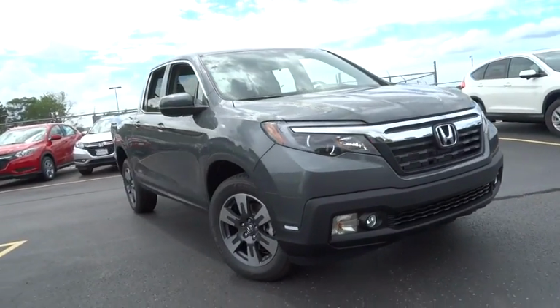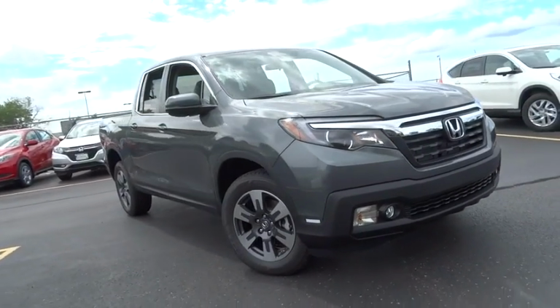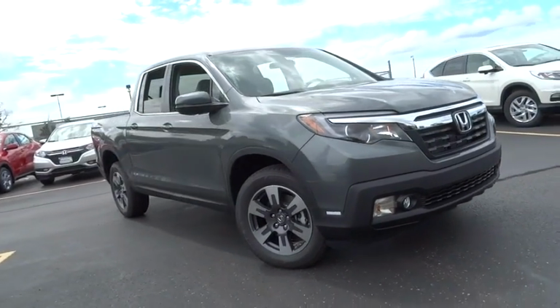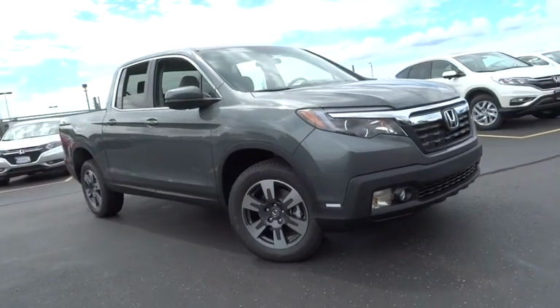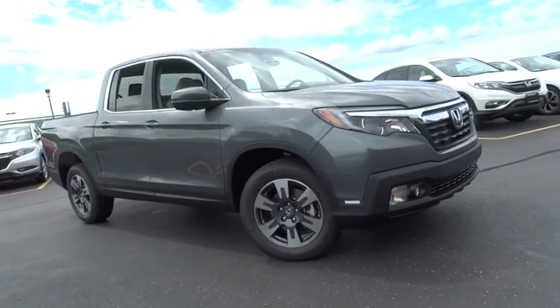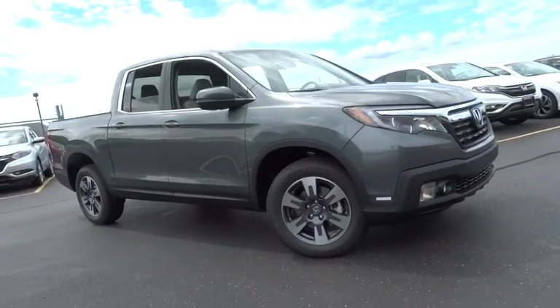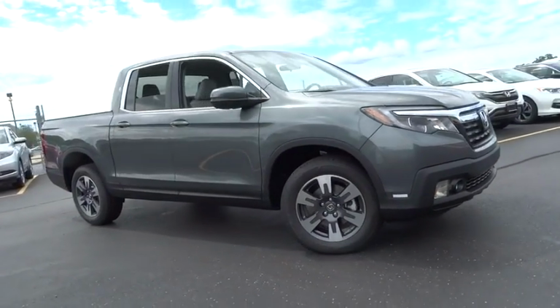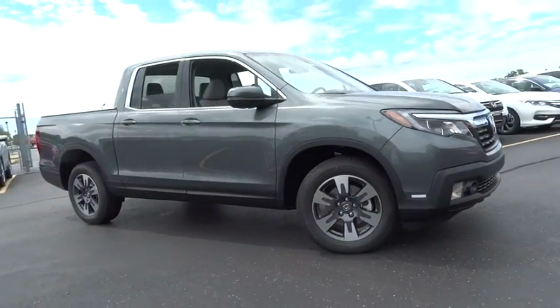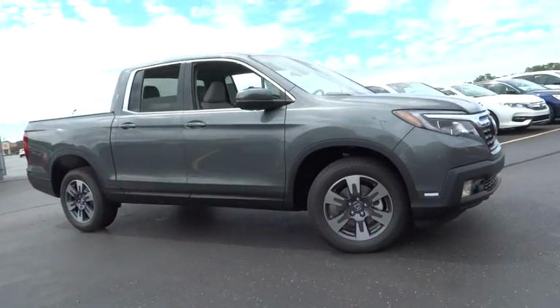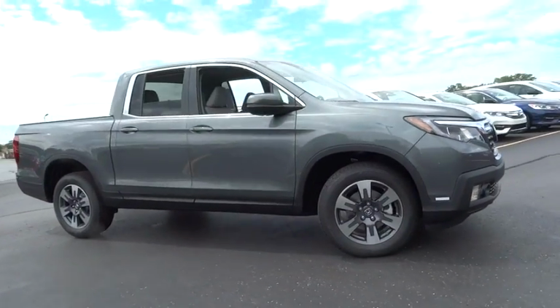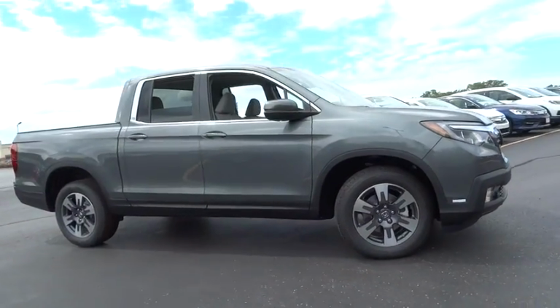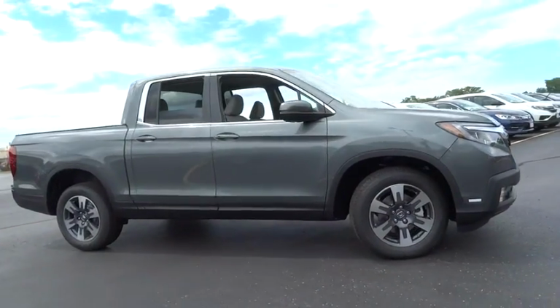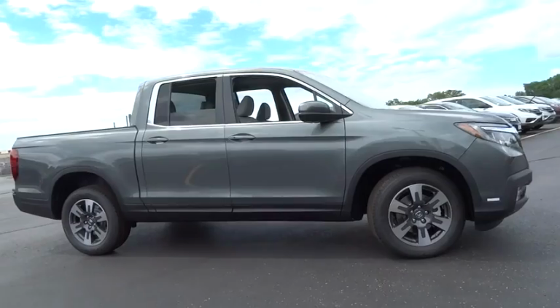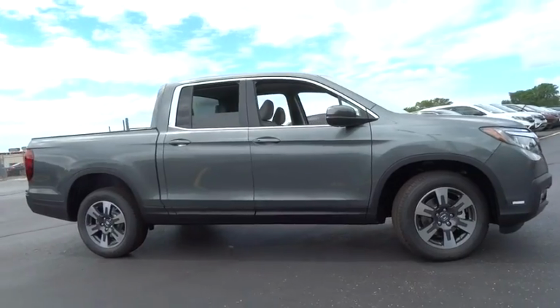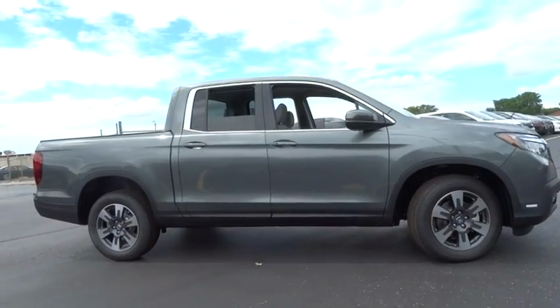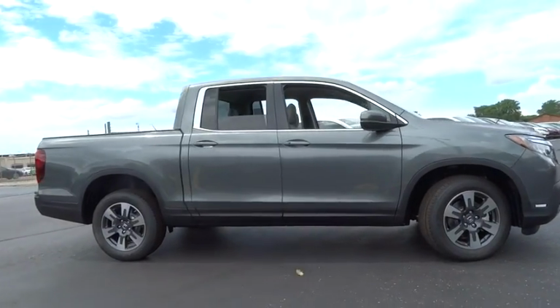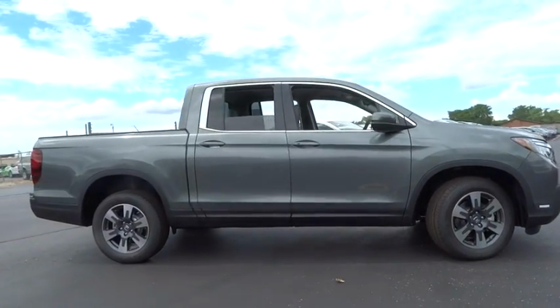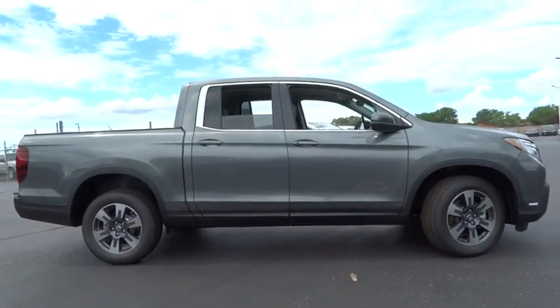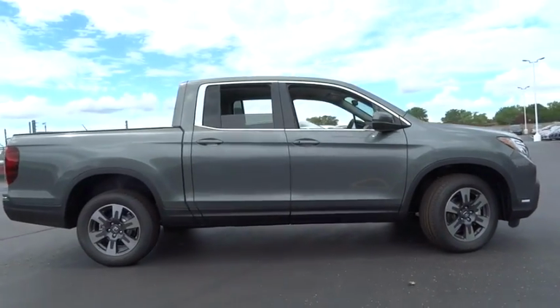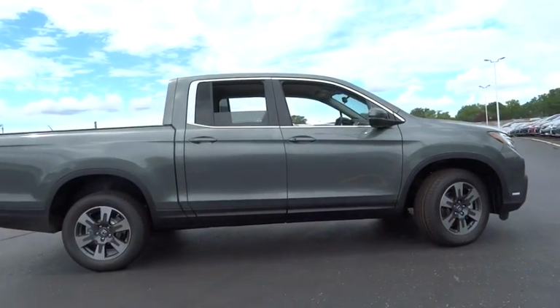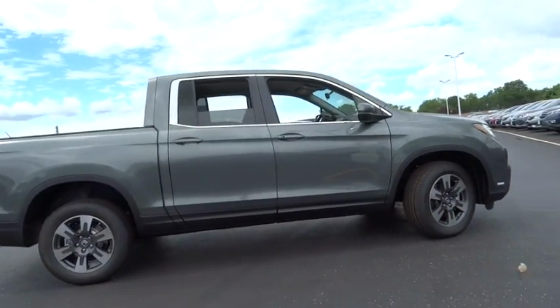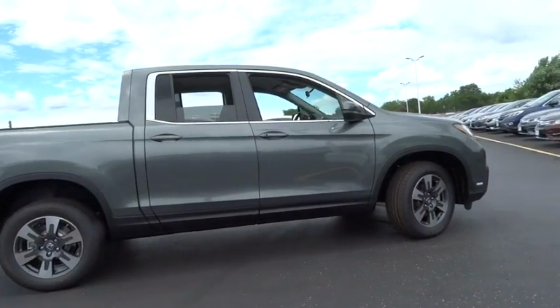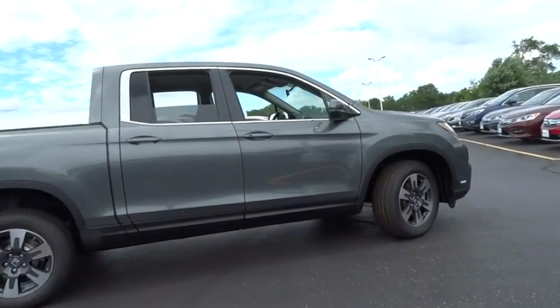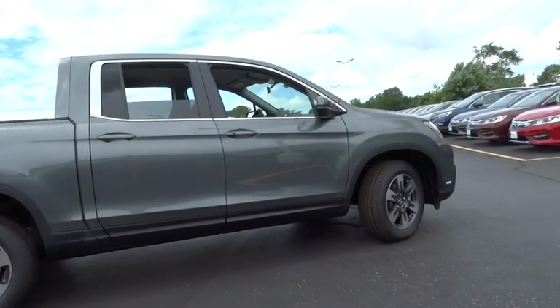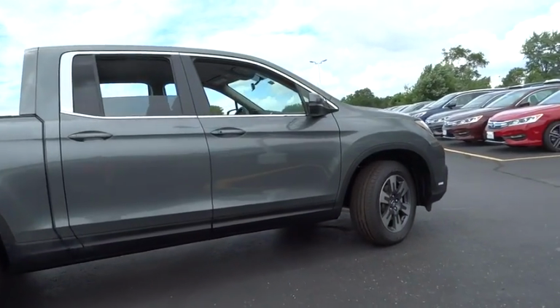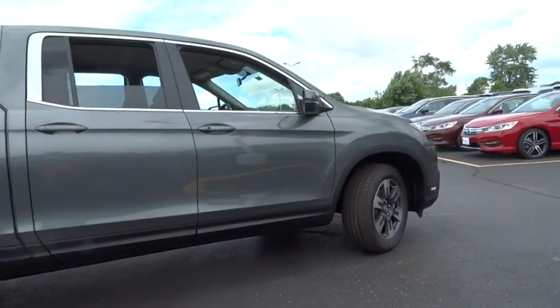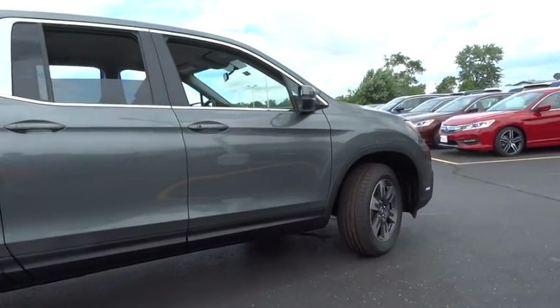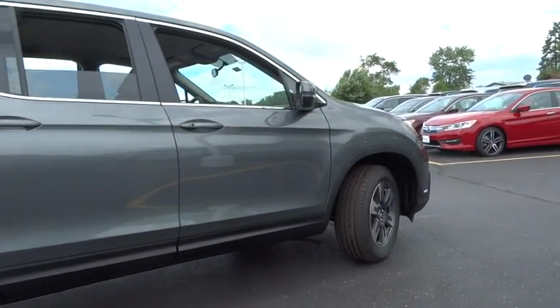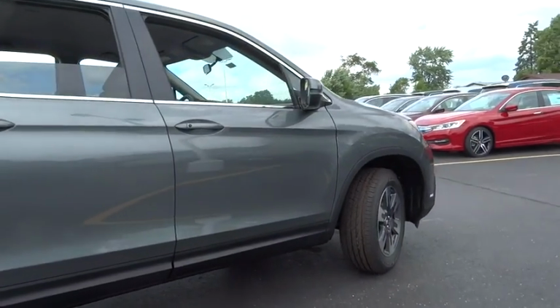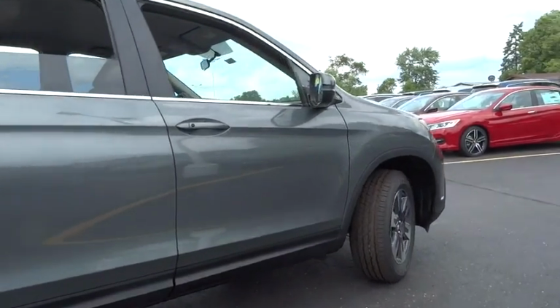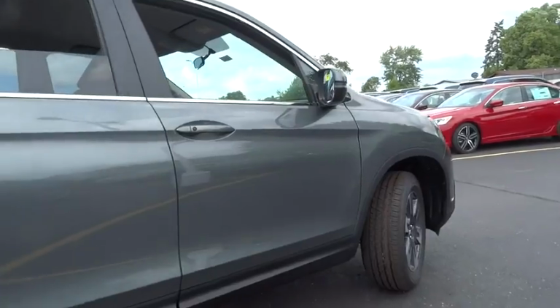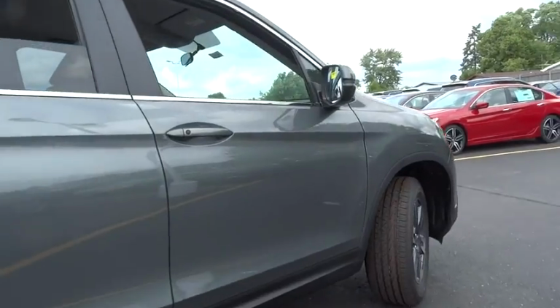2017 Ridgeline. The Ridgeline was designed to give you exactly what you need to get the job done. And with Honda quality built right in, this truck can be with you for the long haul.